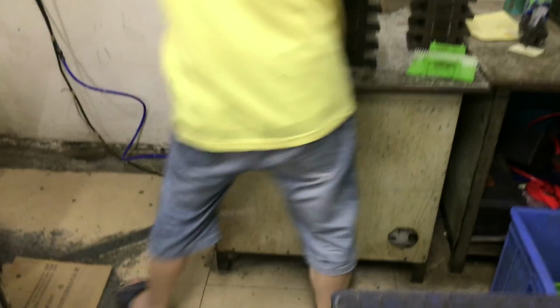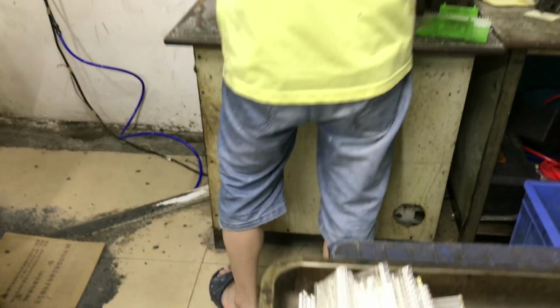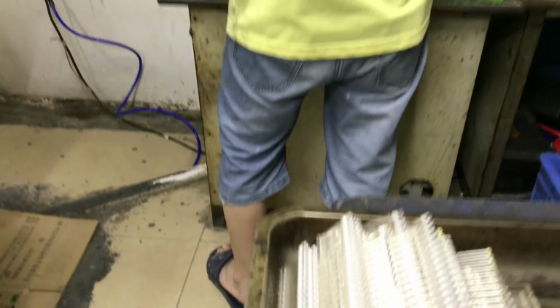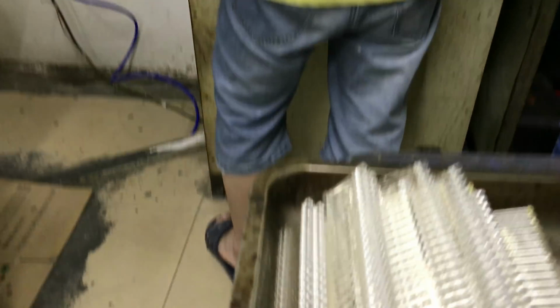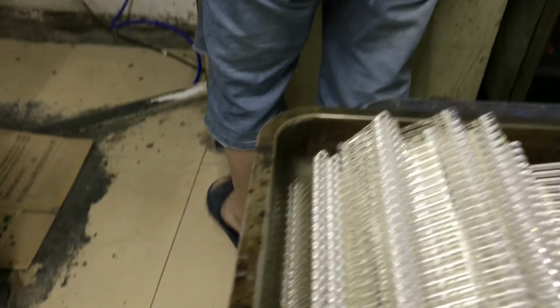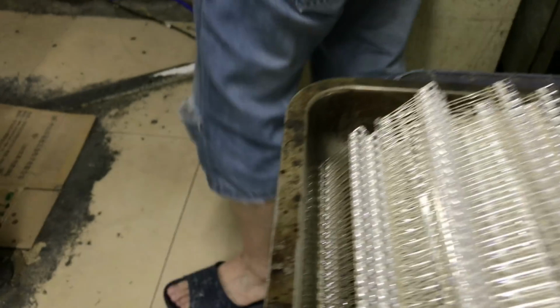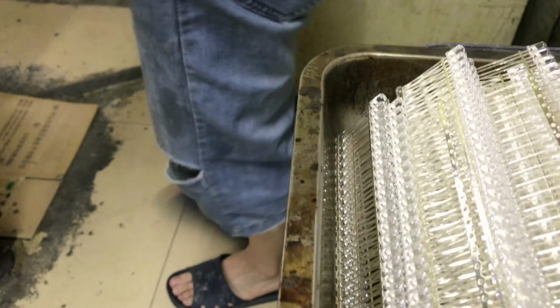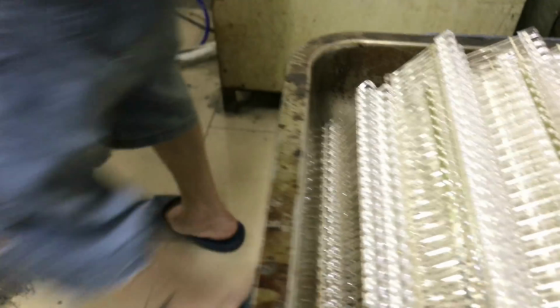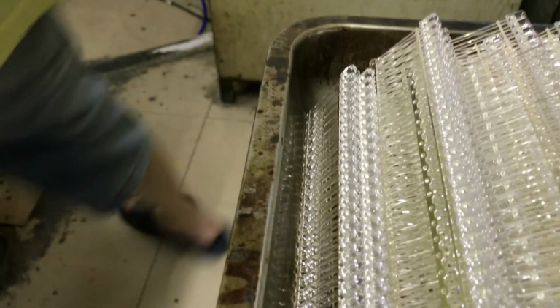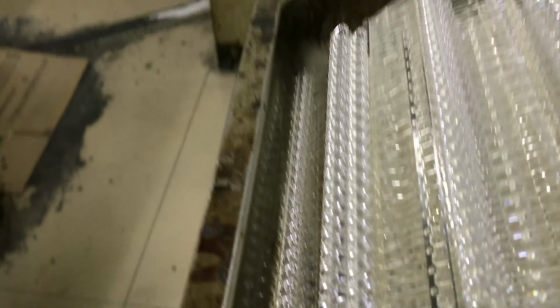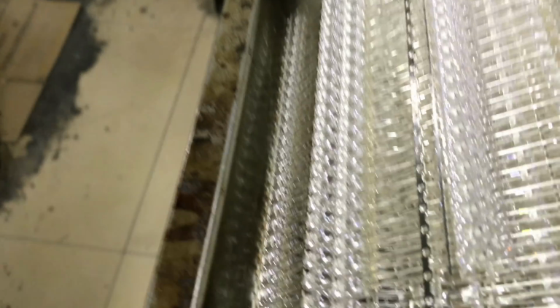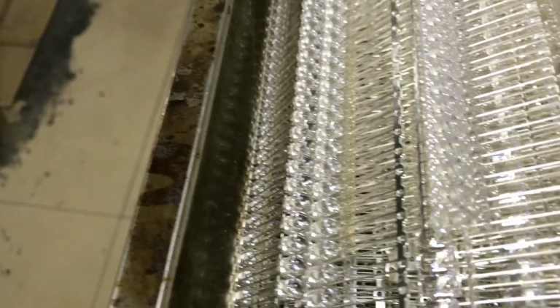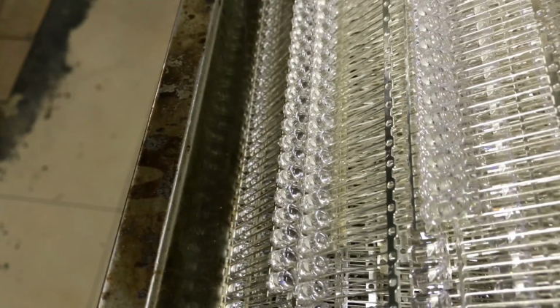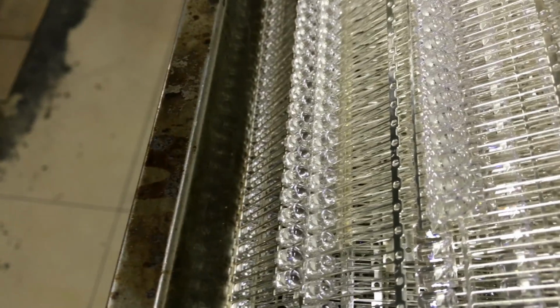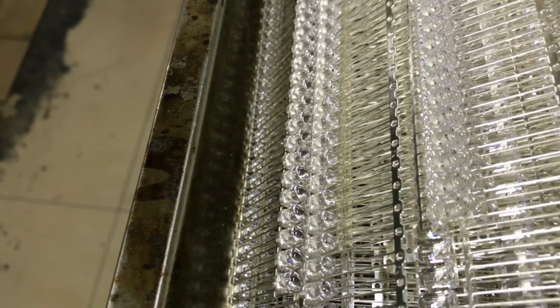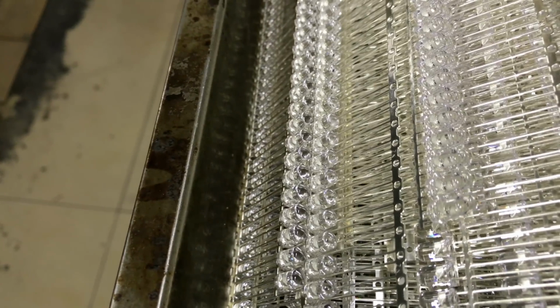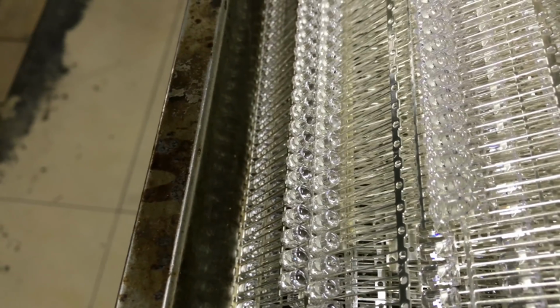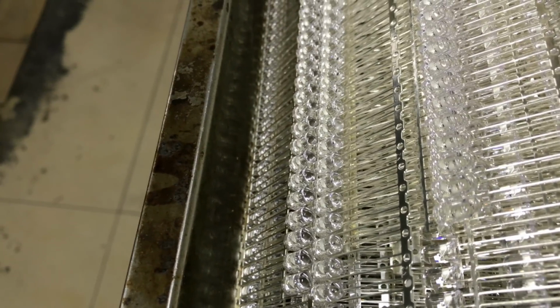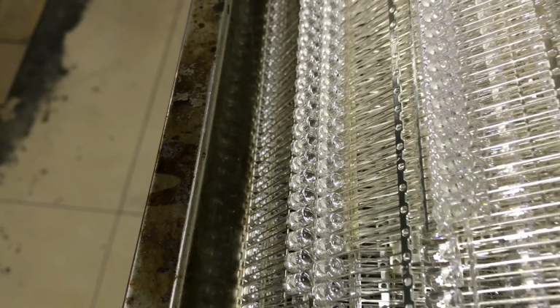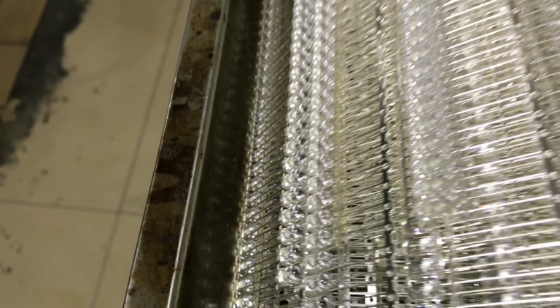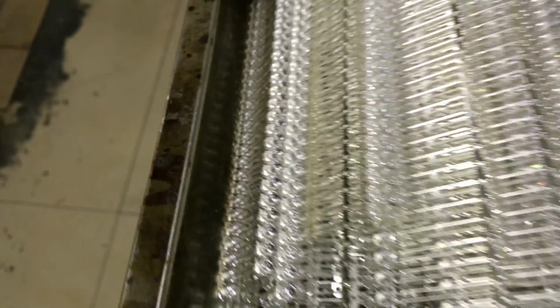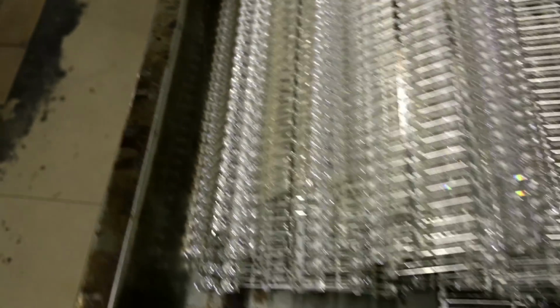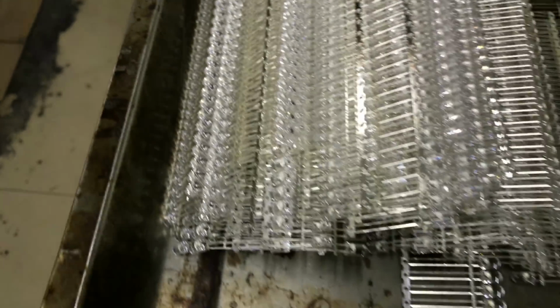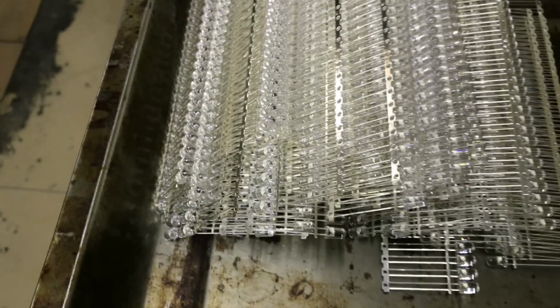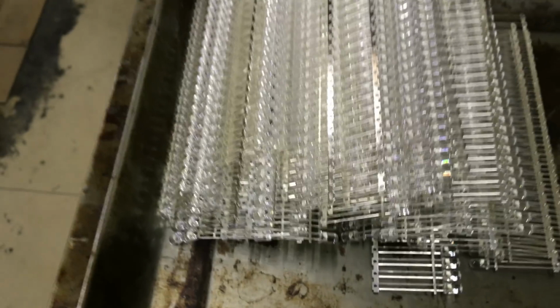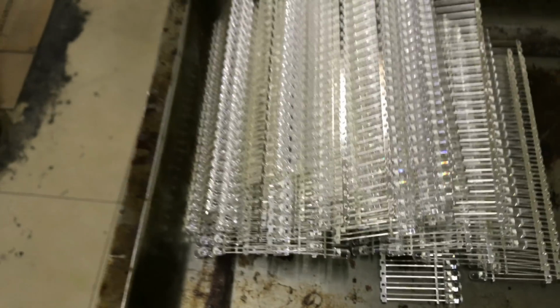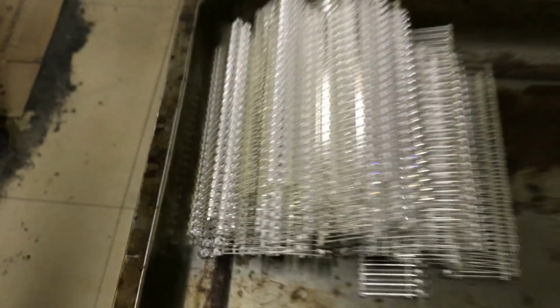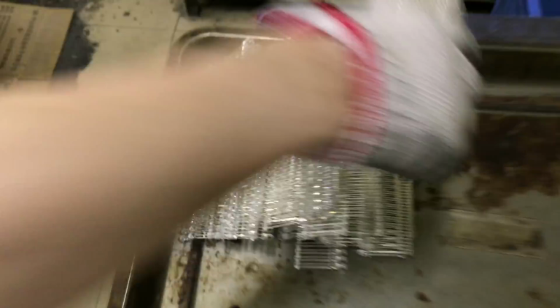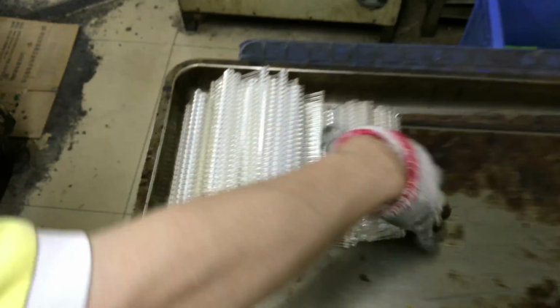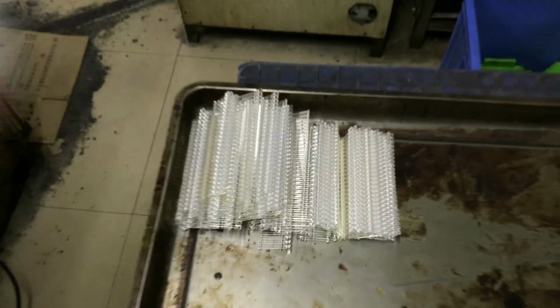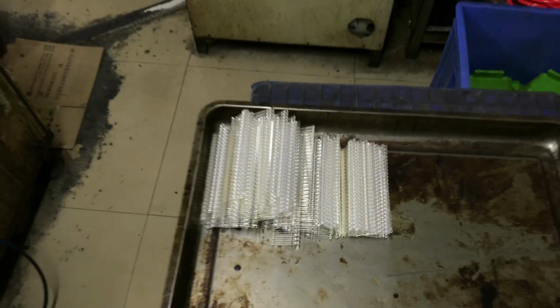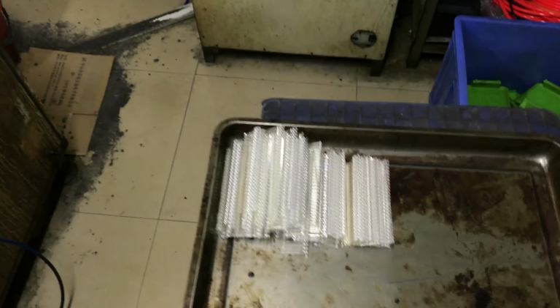After they have been baked, the result looks like this. They come out of the mold just like this, and you have an LED that is ready for the next process, which is called binning.